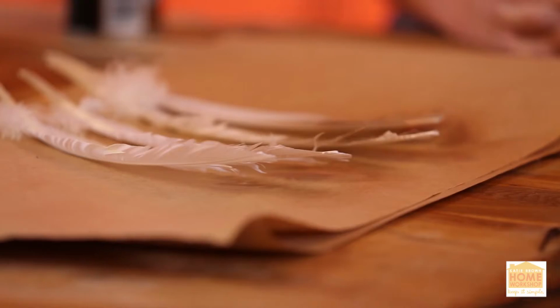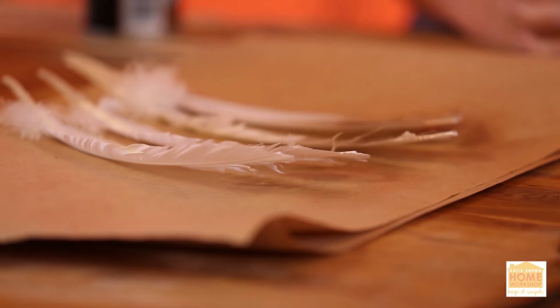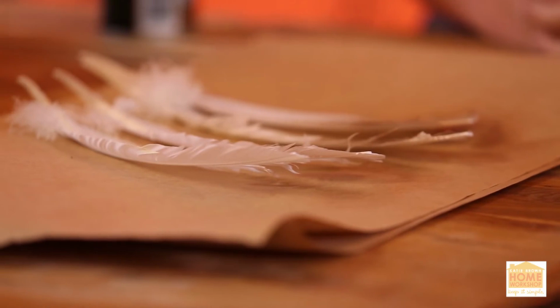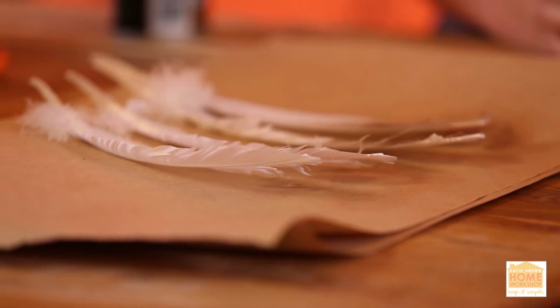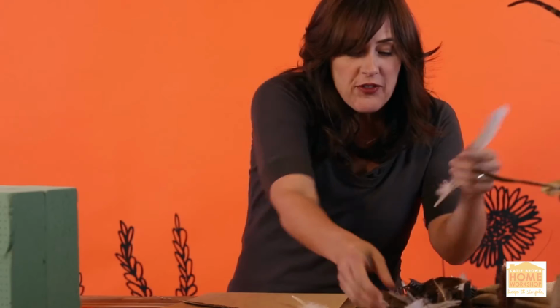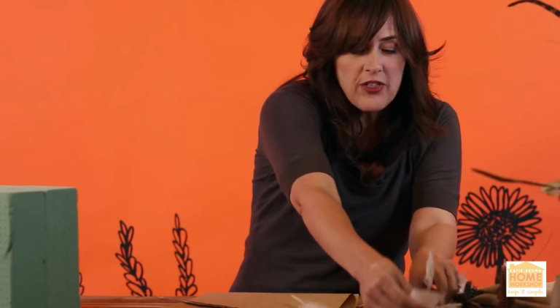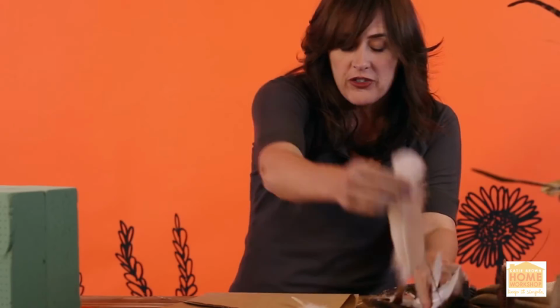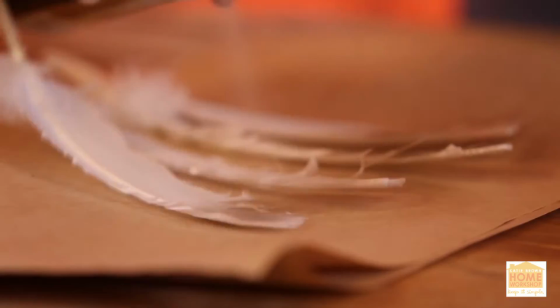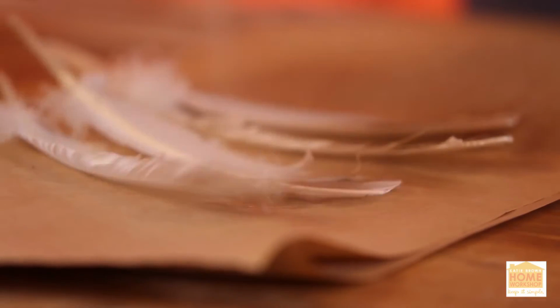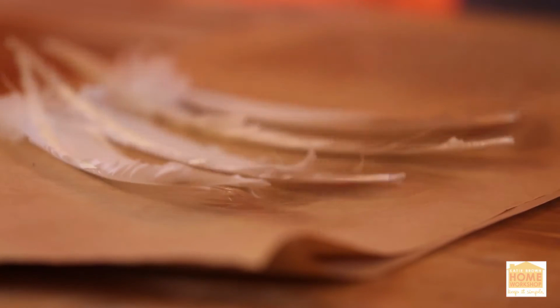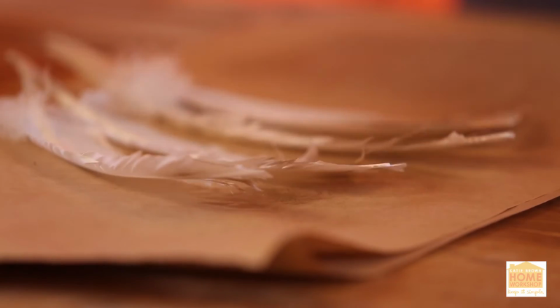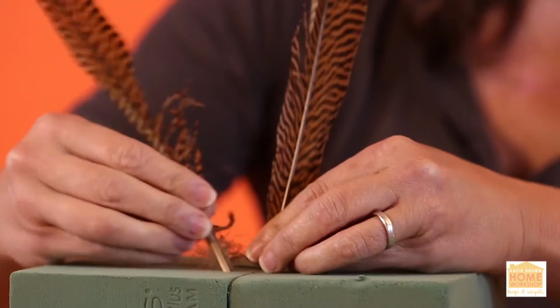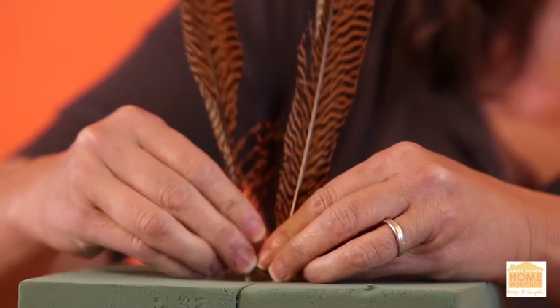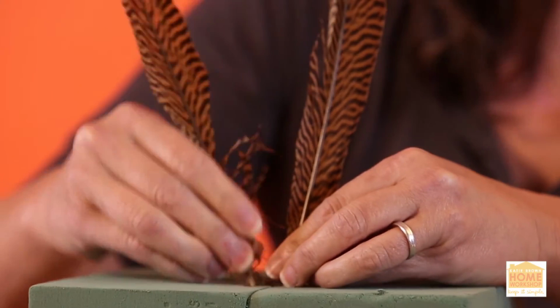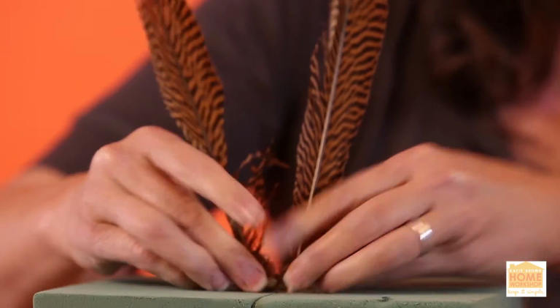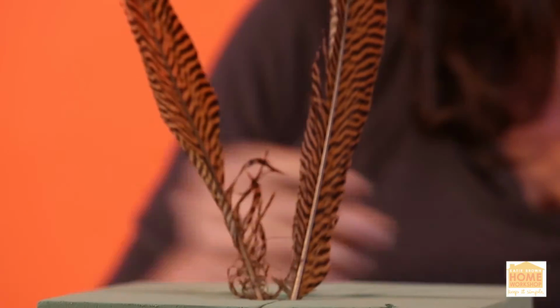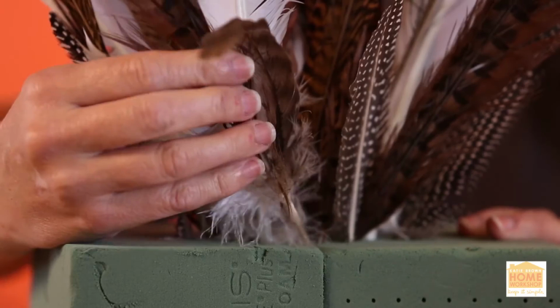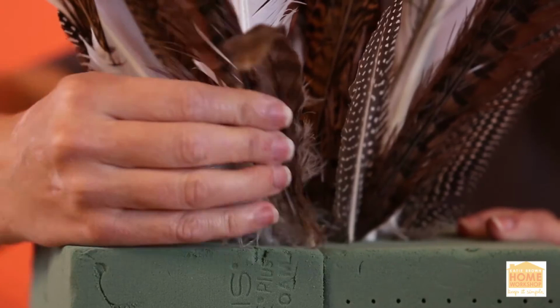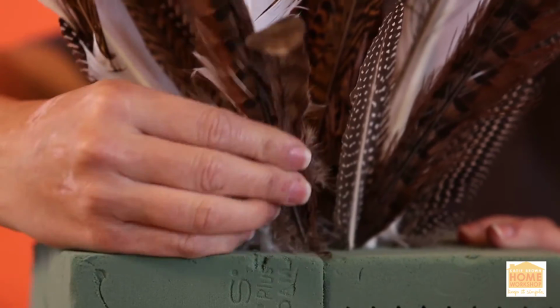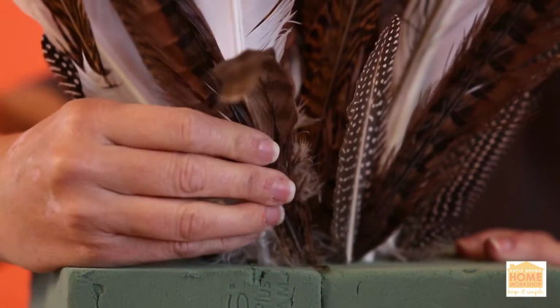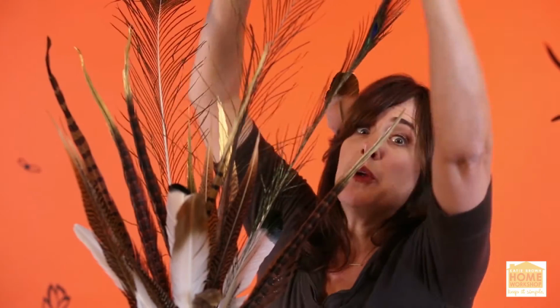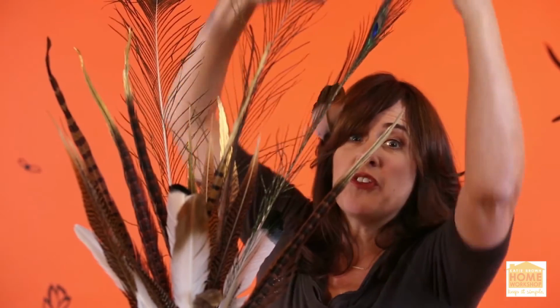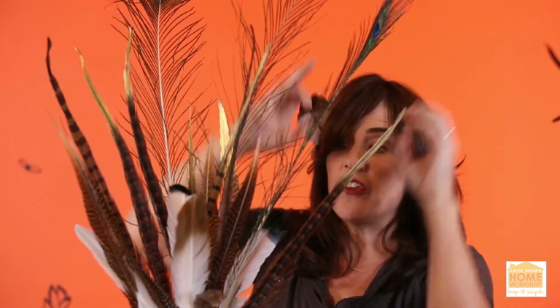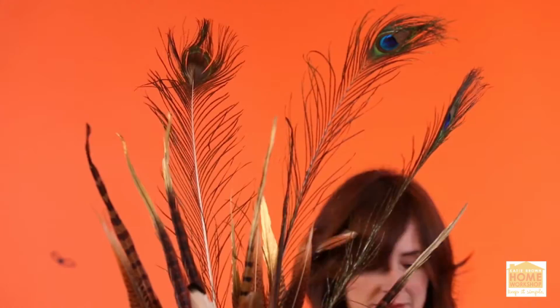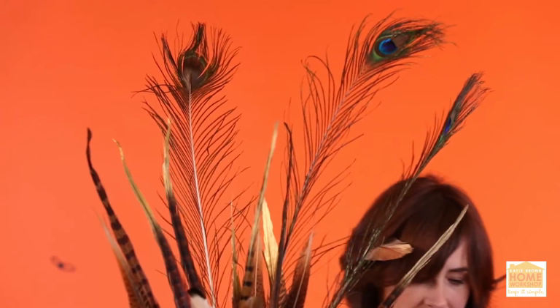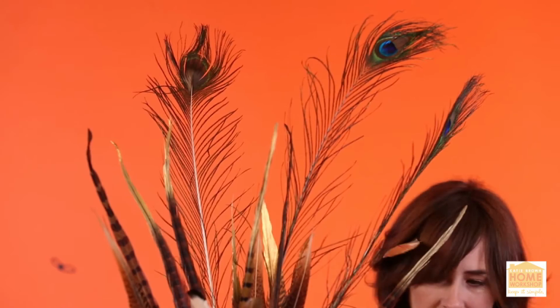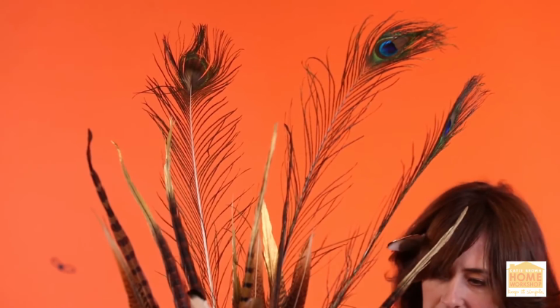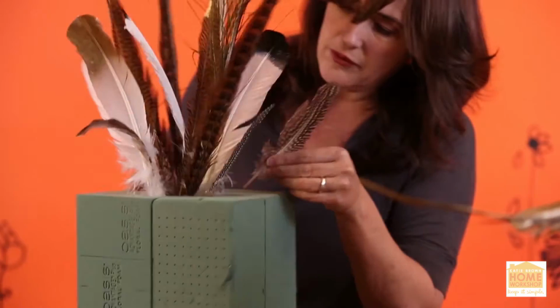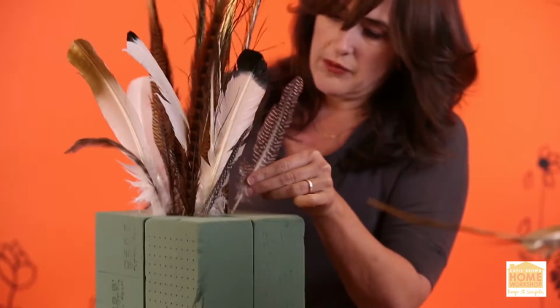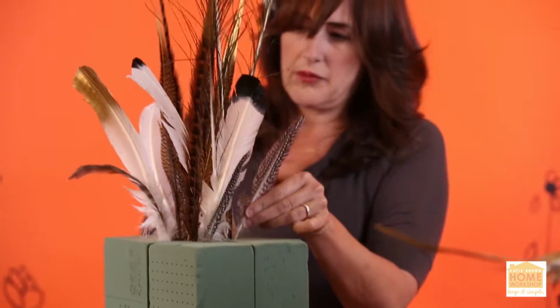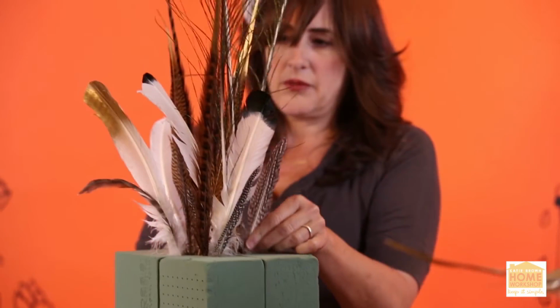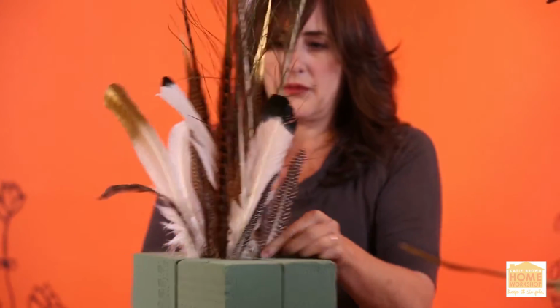I want to doll up some of the feathers. I'll stick my feathers right in there — big ones in the center and then work your way out with the smaller ones.